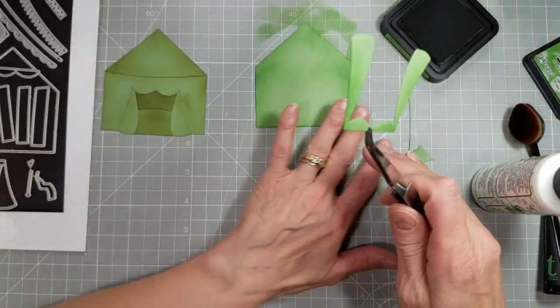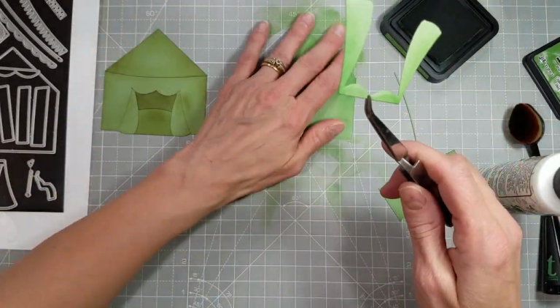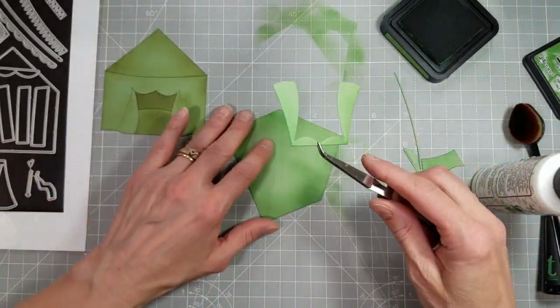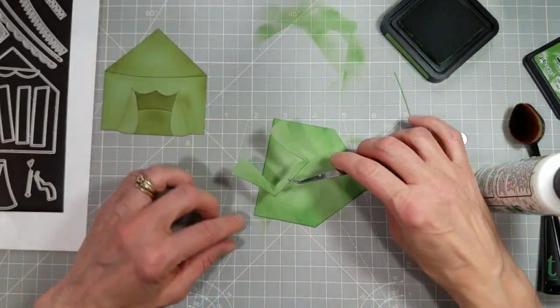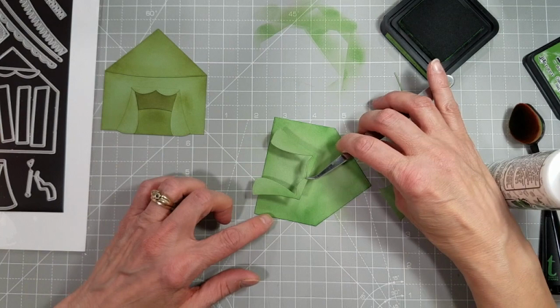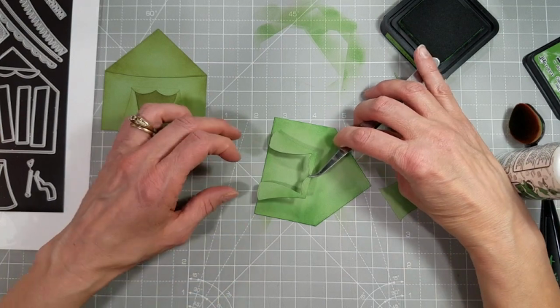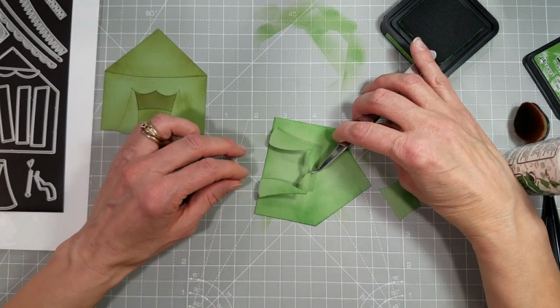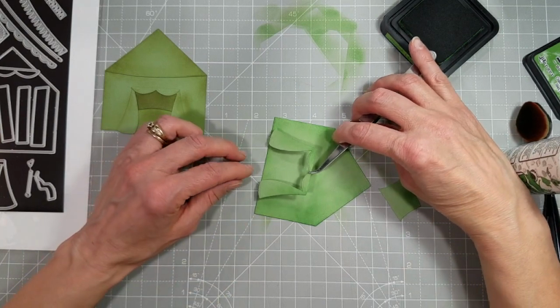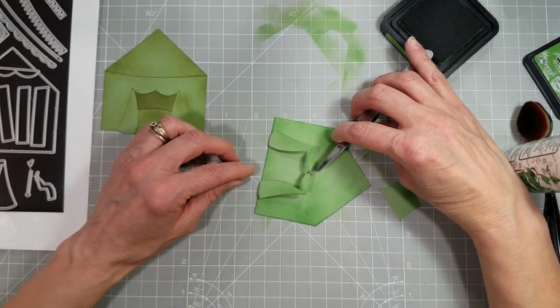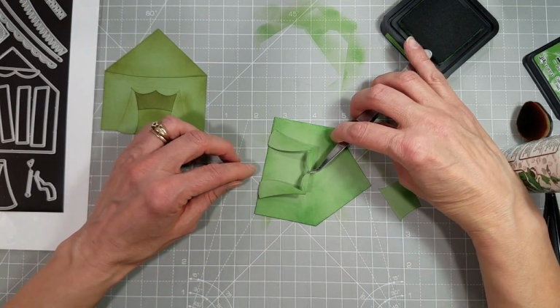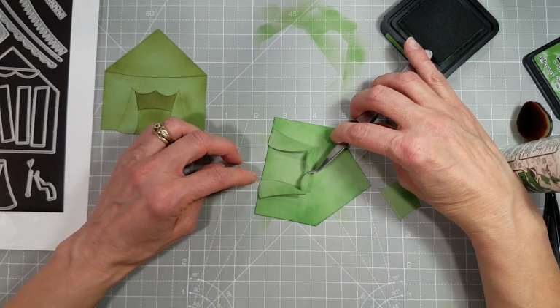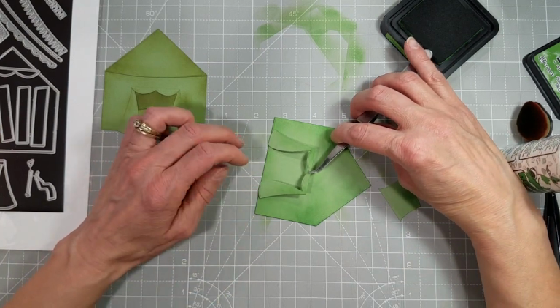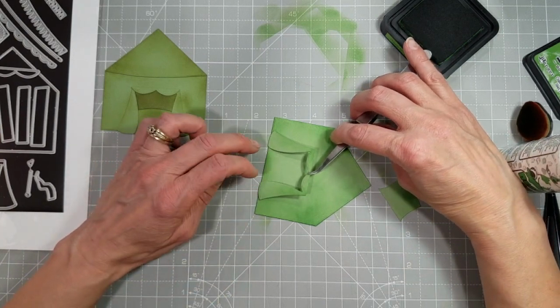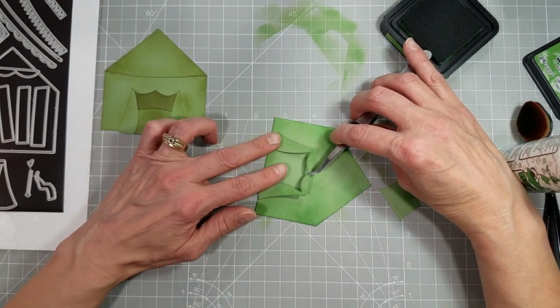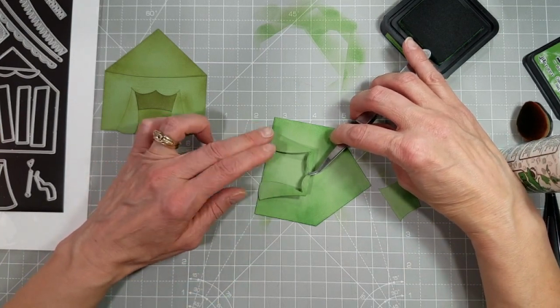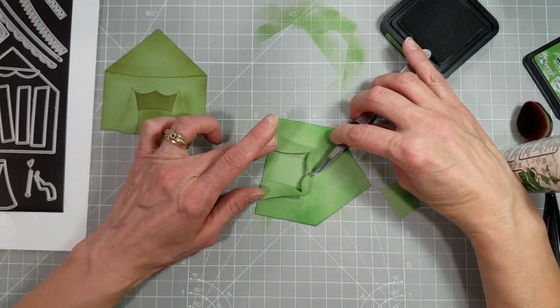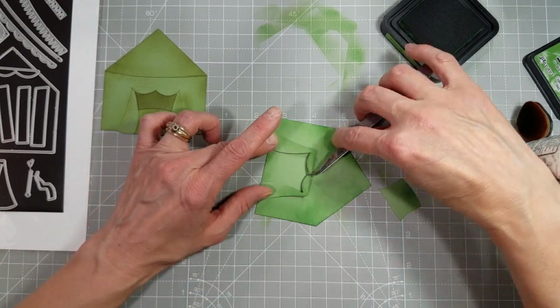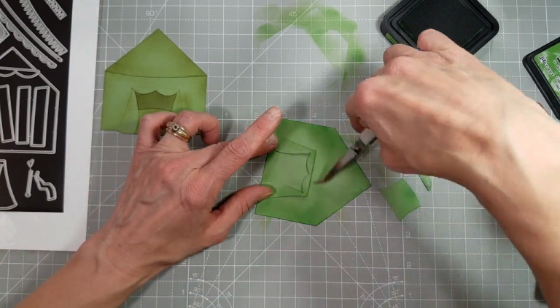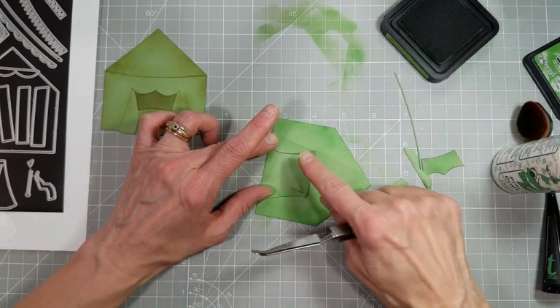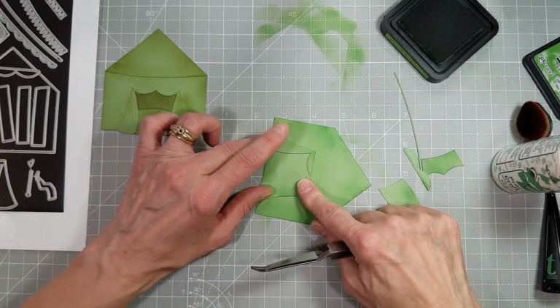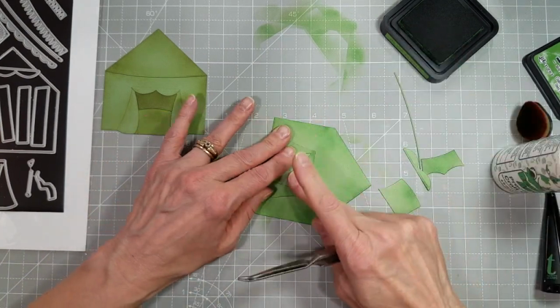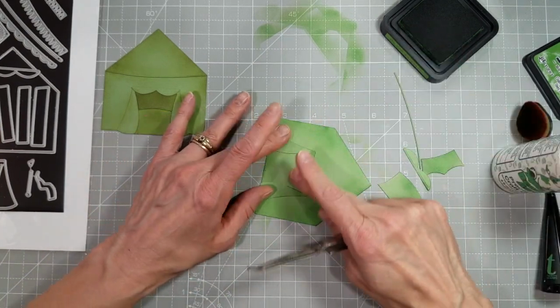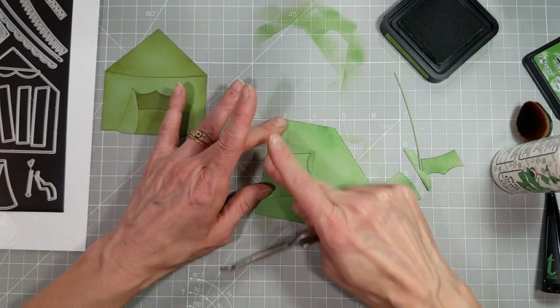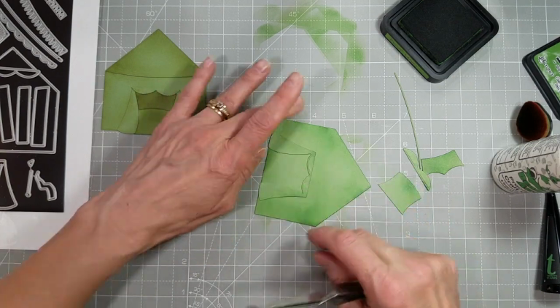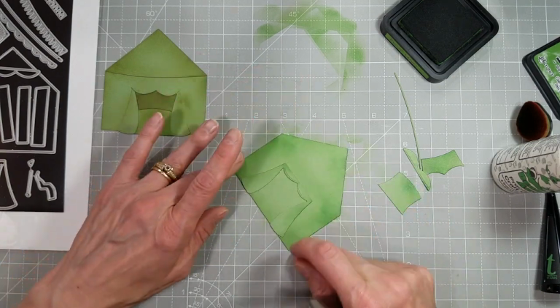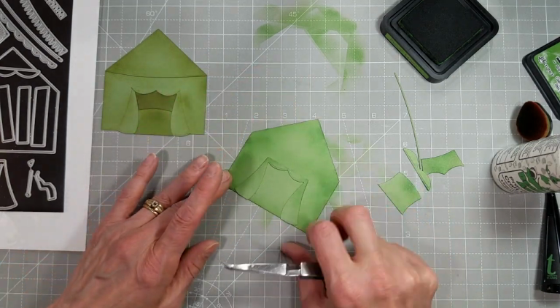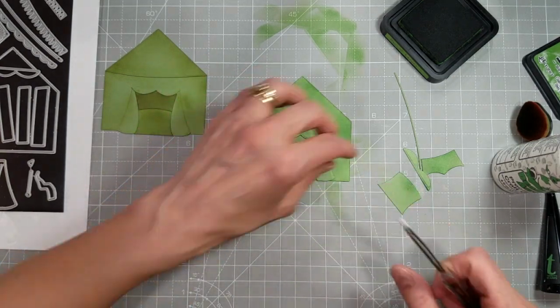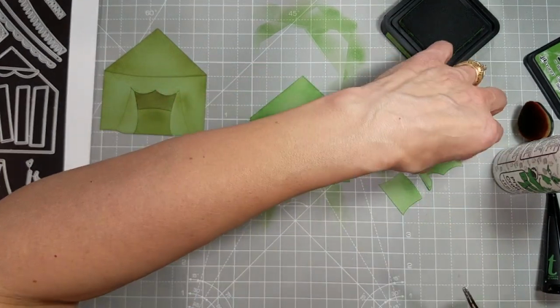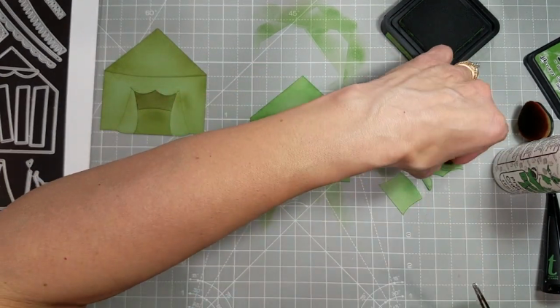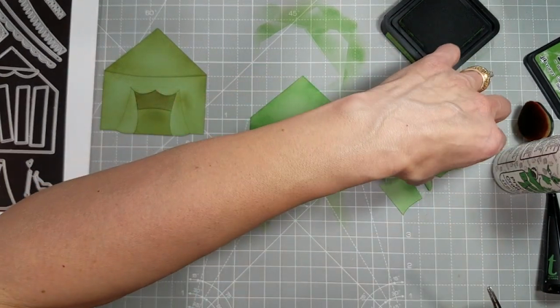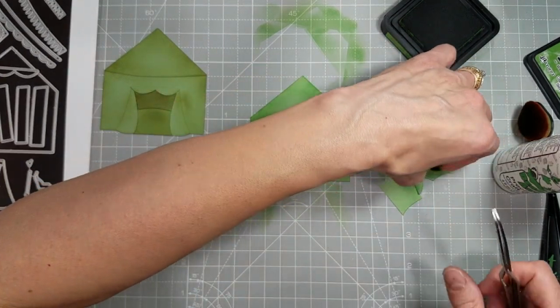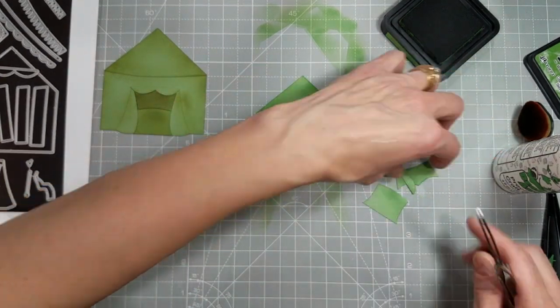Now I'm going to take the tent opening die here and glue that centered on the front of the tent.